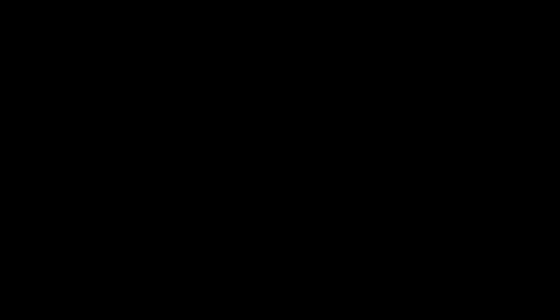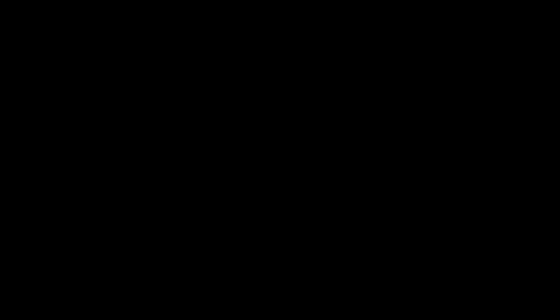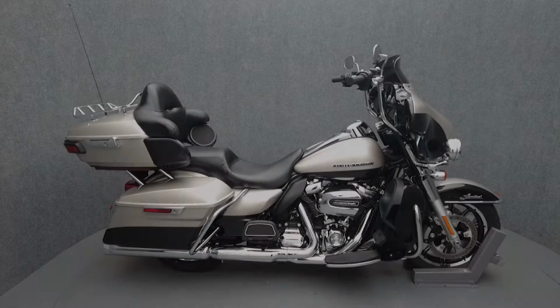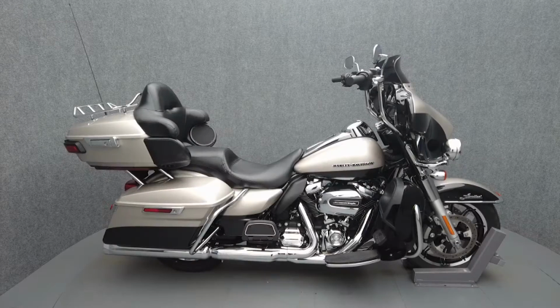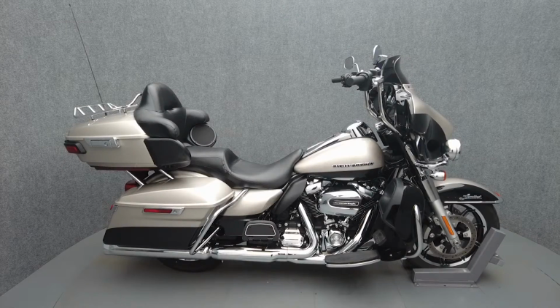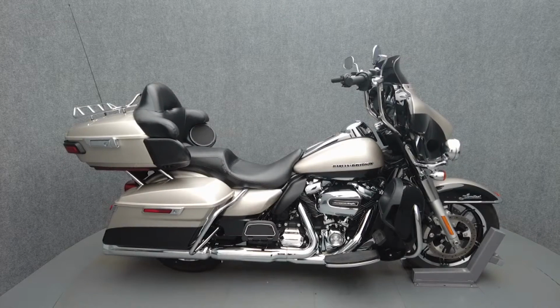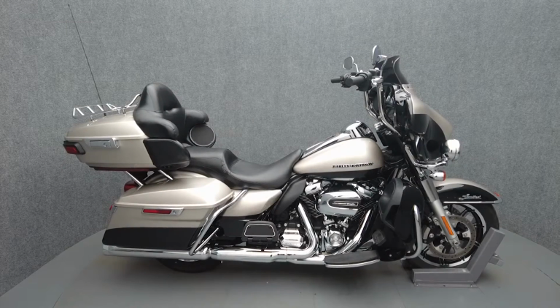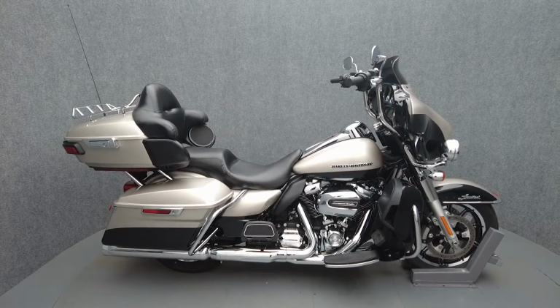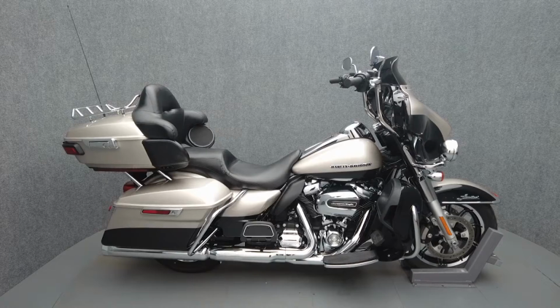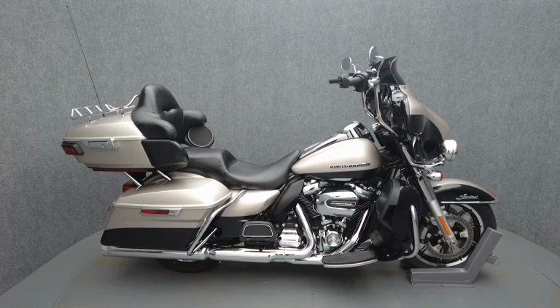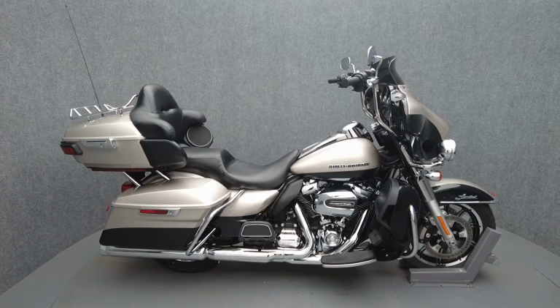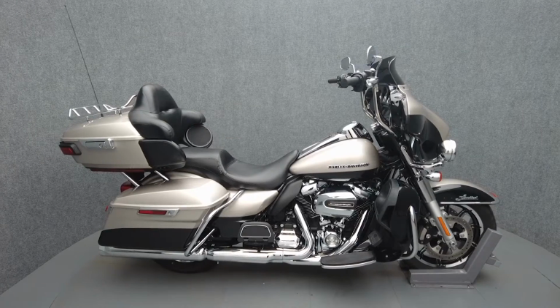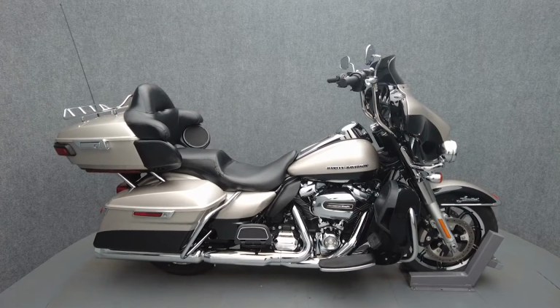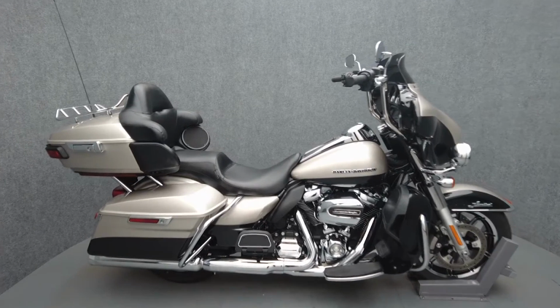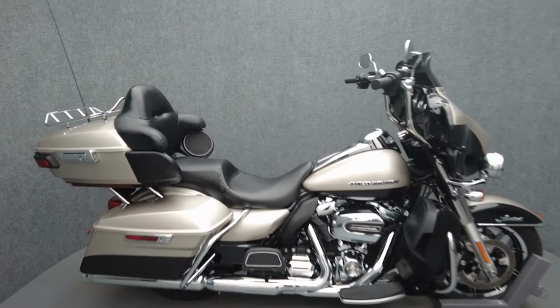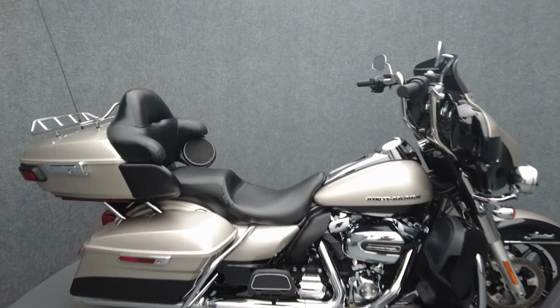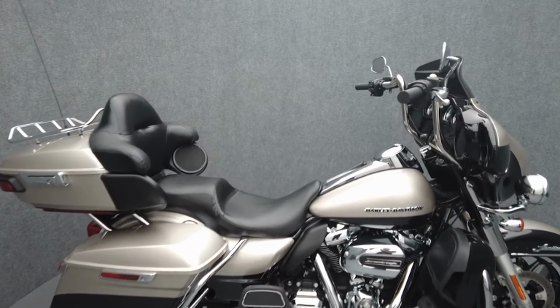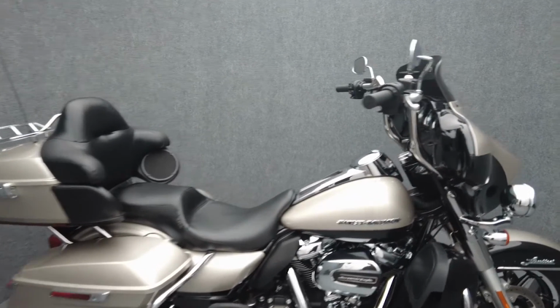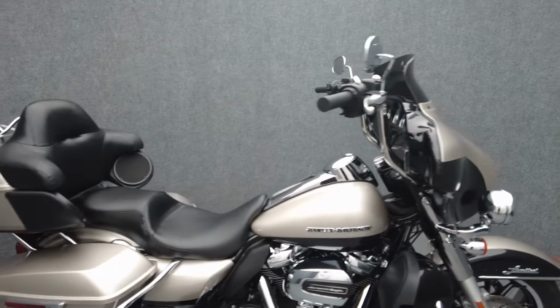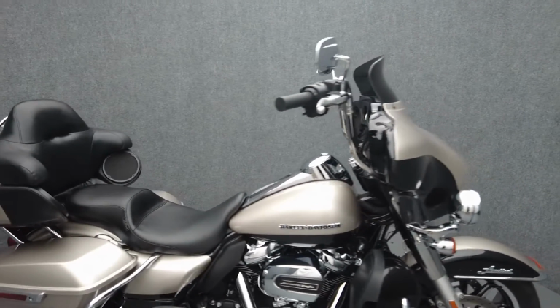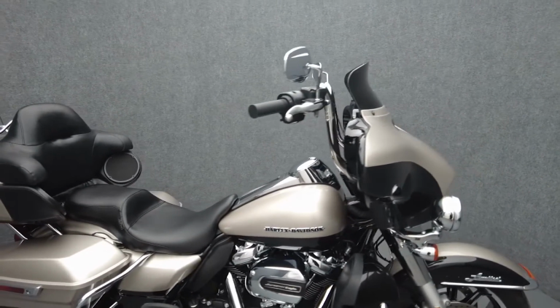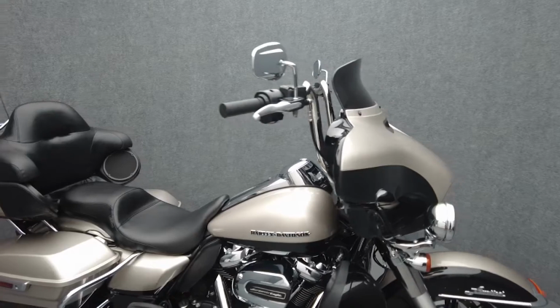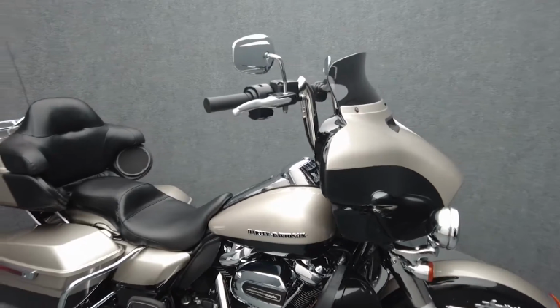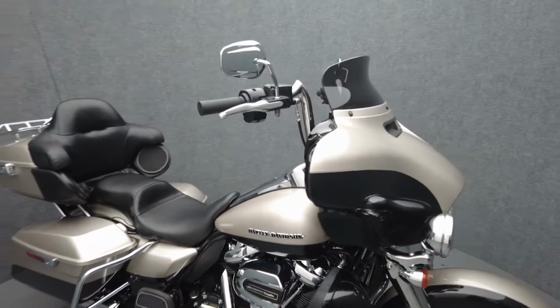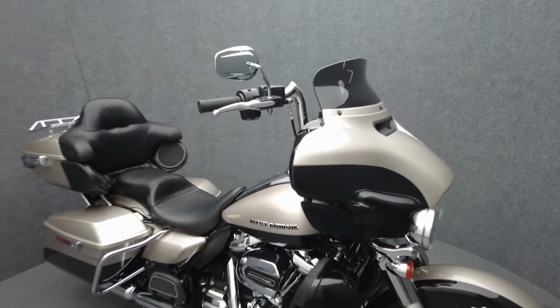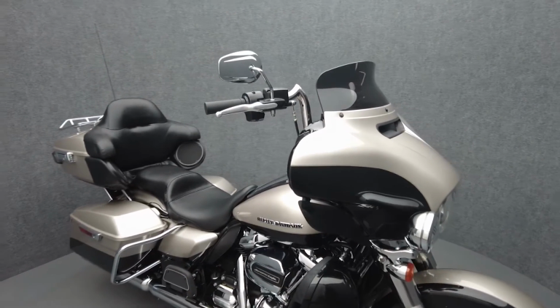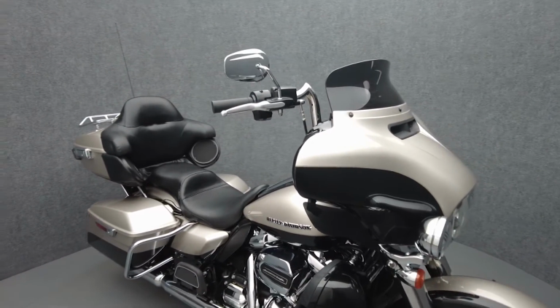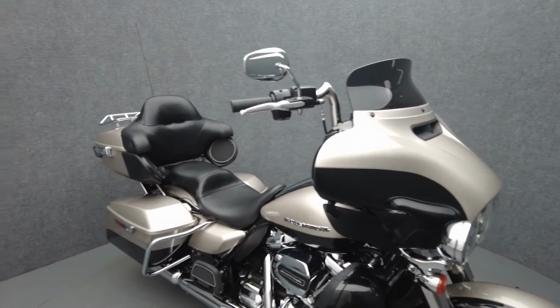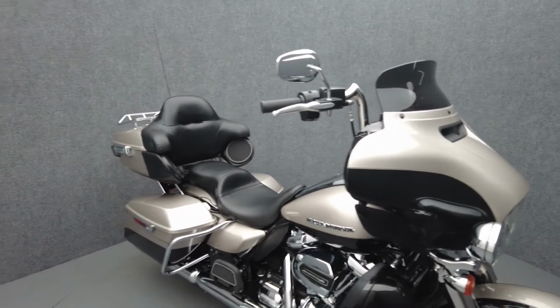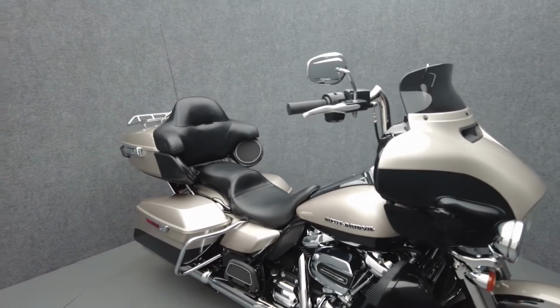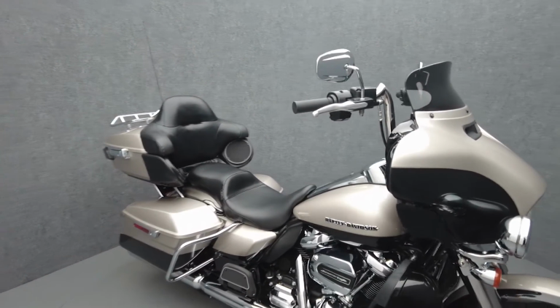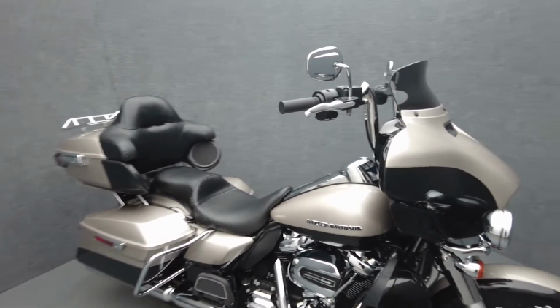Hey everyone, this is Keegan from National Powersports. This 2018 Harley-Davidson Electroglide Ultra Limited with only 11,153 miles passes New Hampshire State Inspection and runs well.